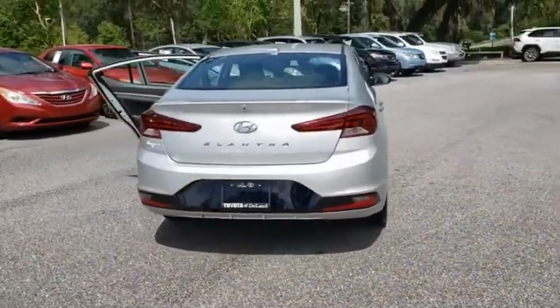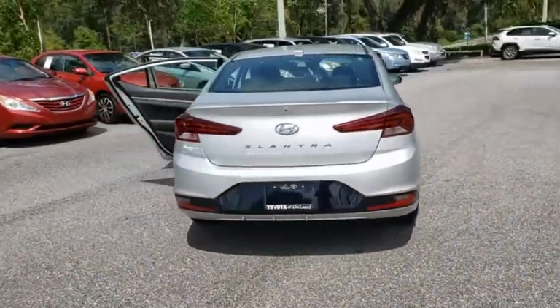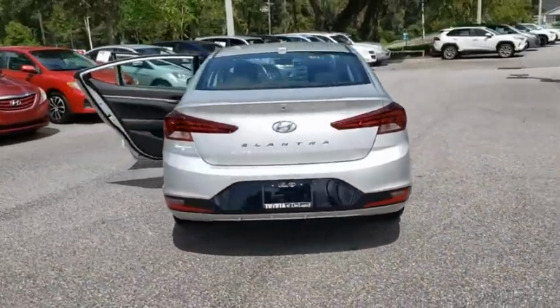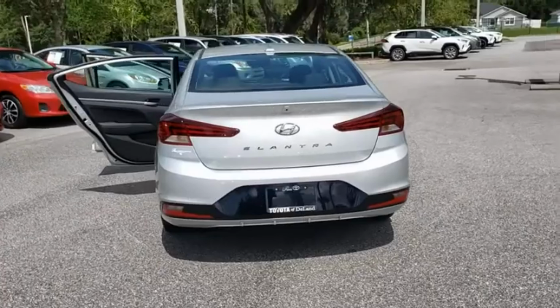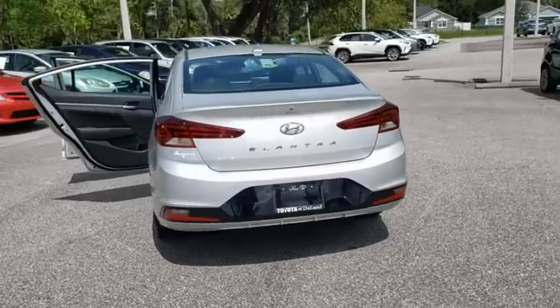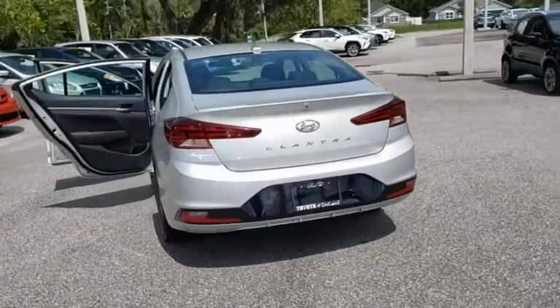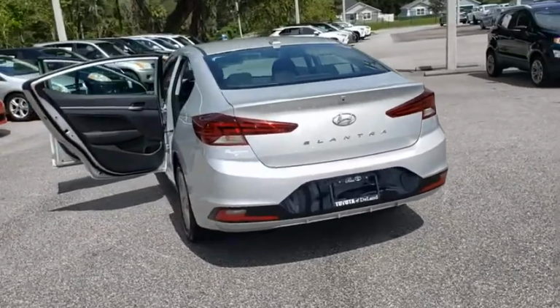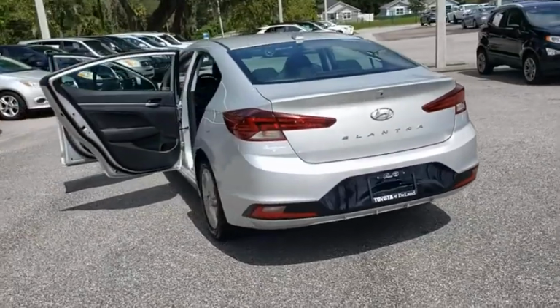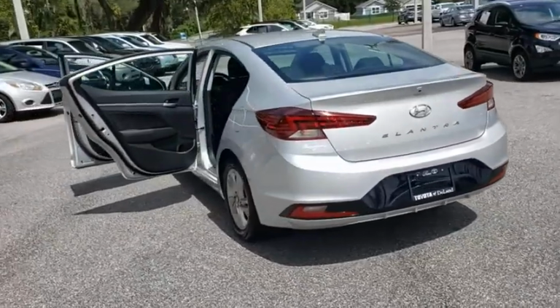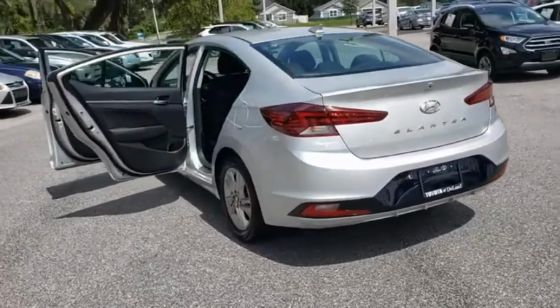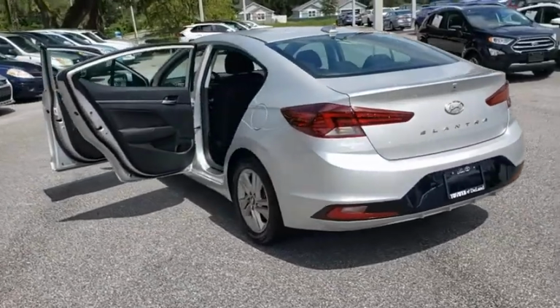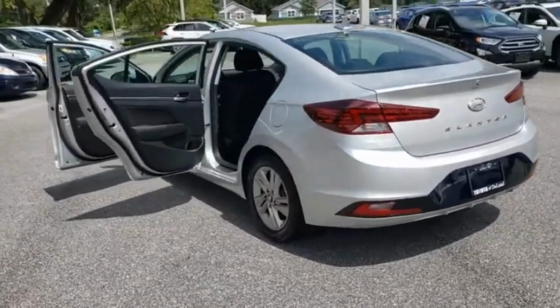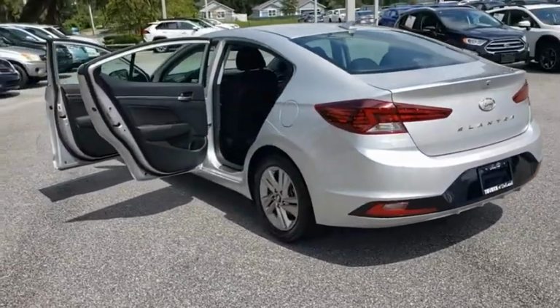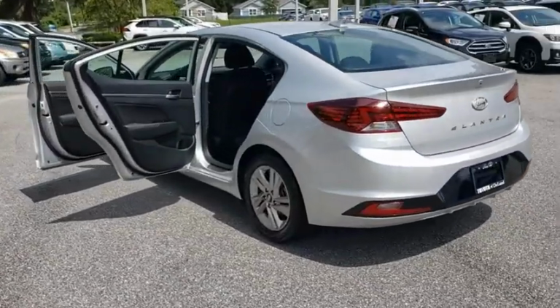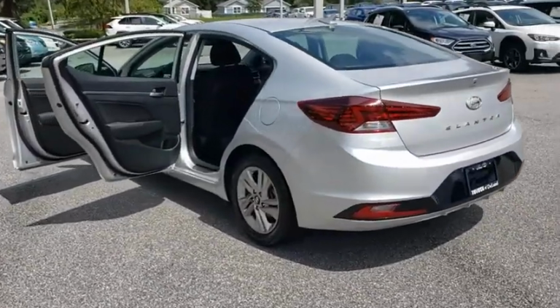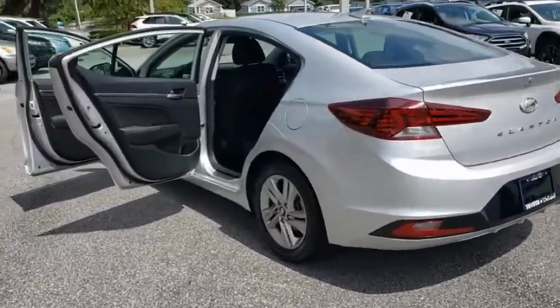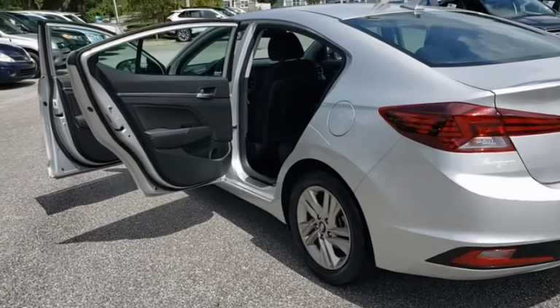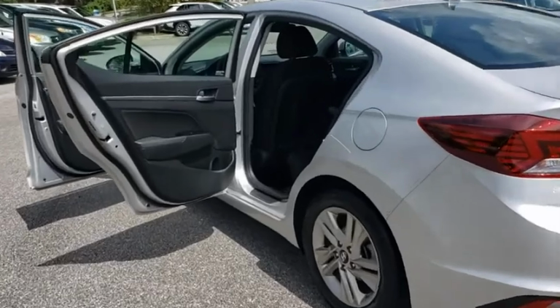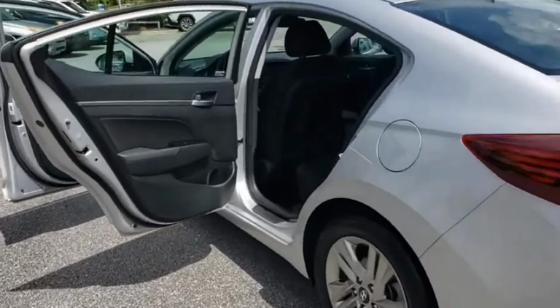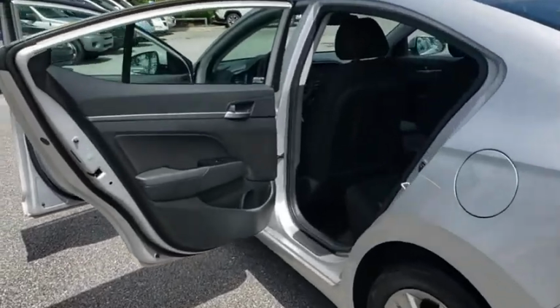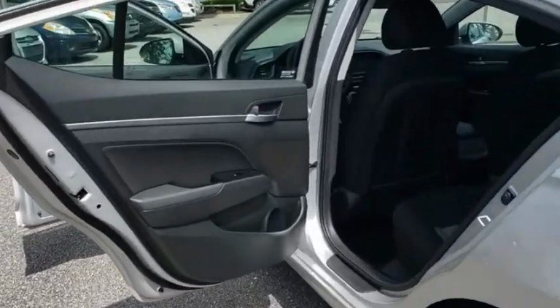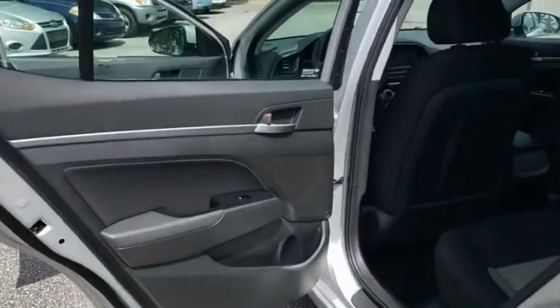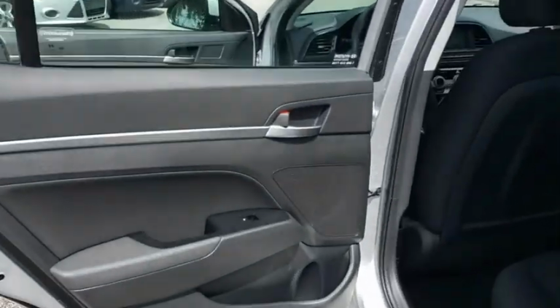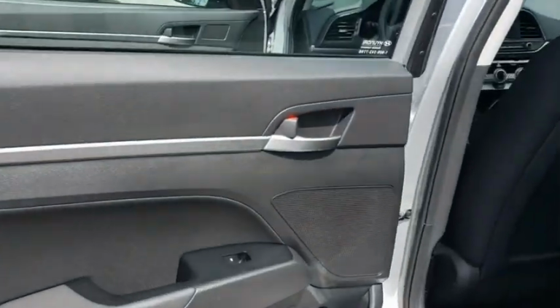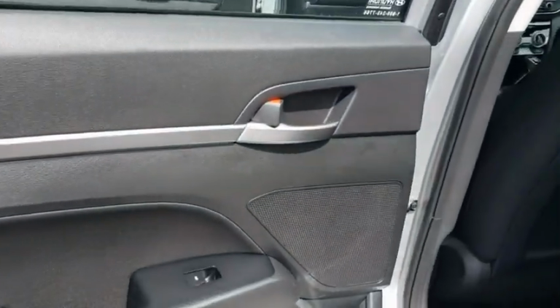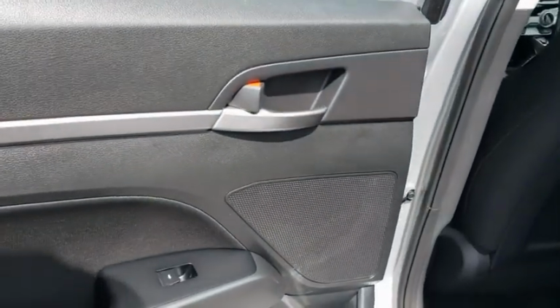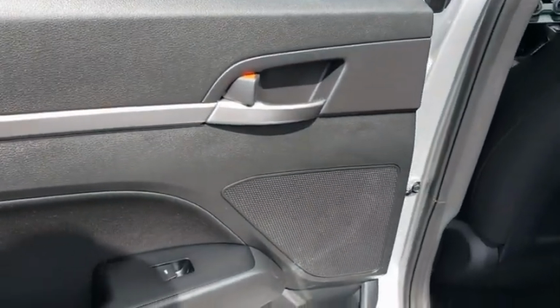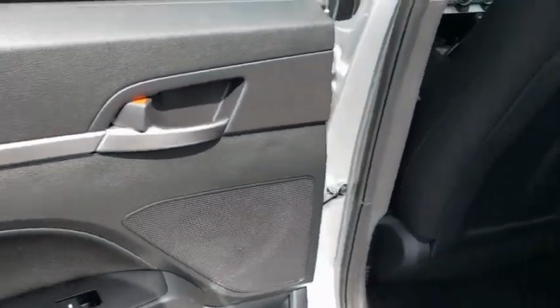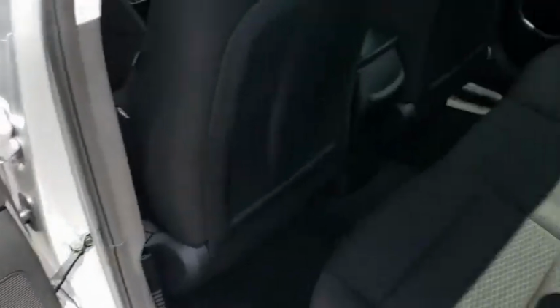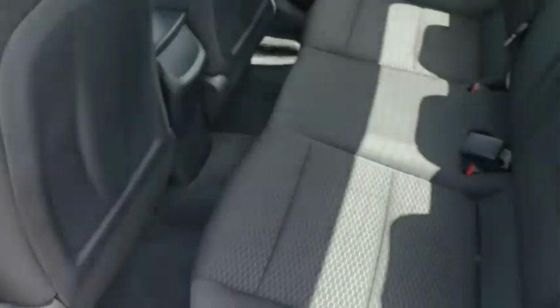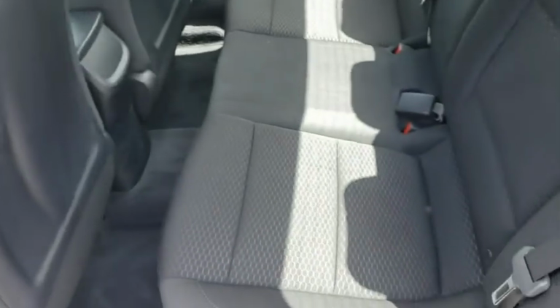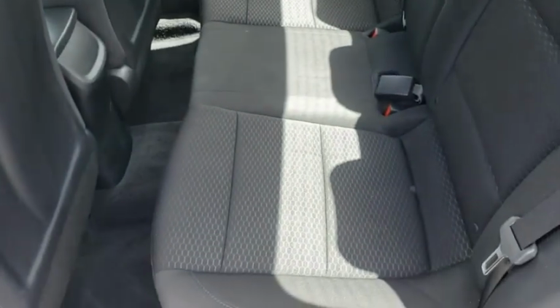power steering, adjustable steering wheel, aluminum wheels, cruise control, four-wheel disc brakes, rear defrost, AM-FM stereo radio, front-wheel drive, MP3 player, bucket seats, power windows.